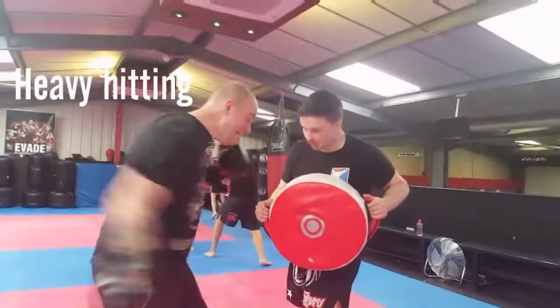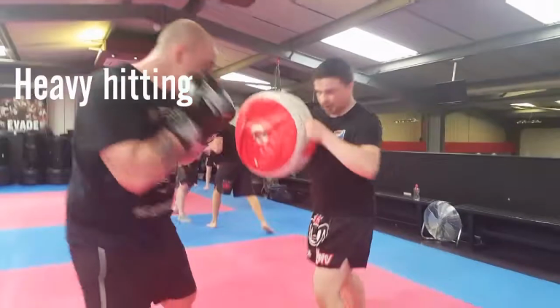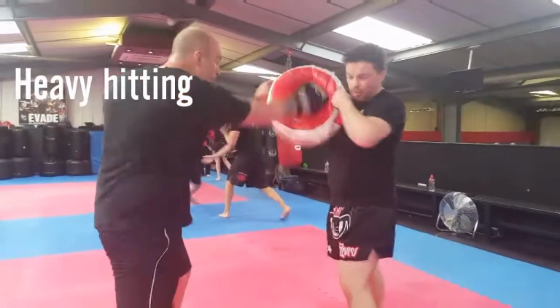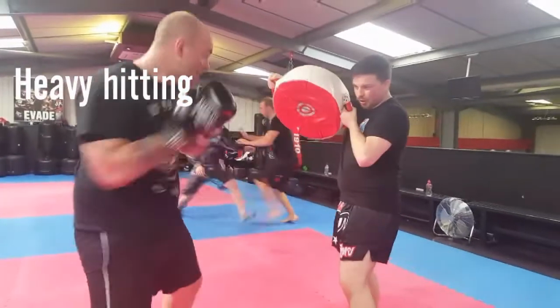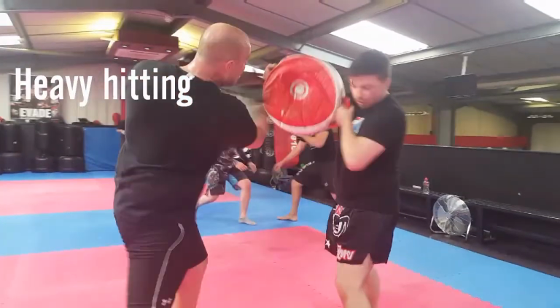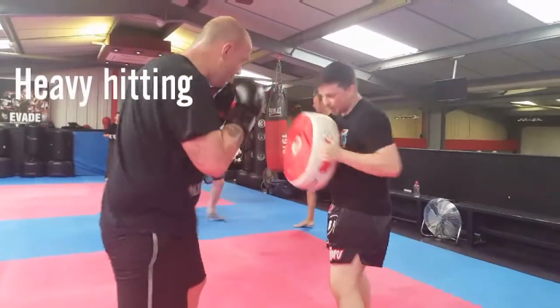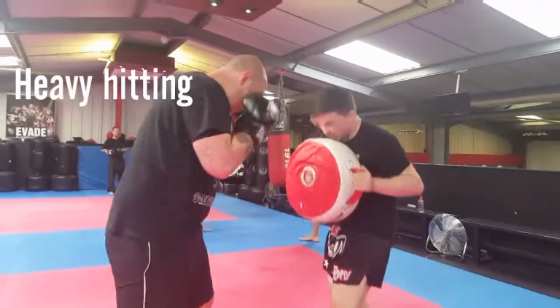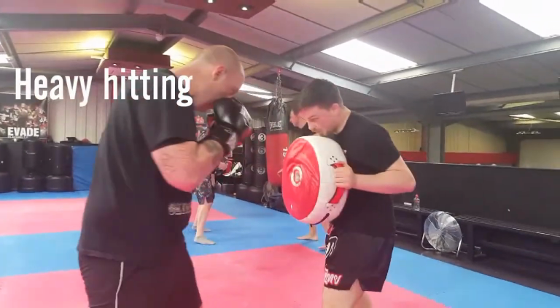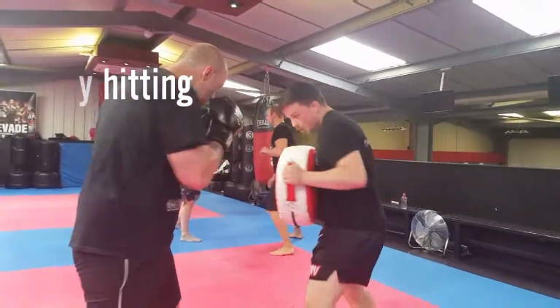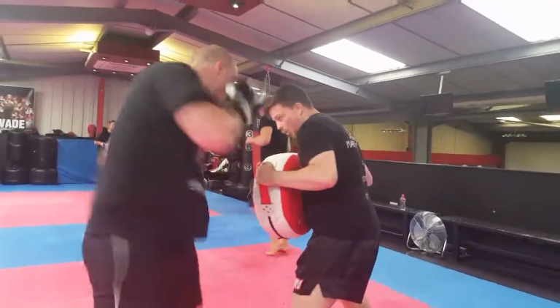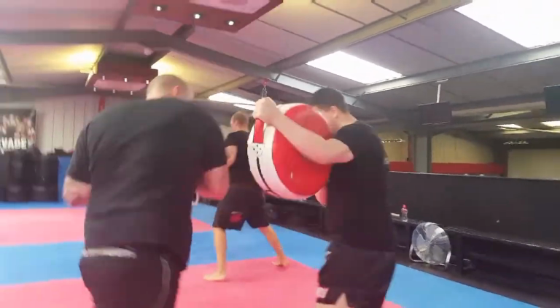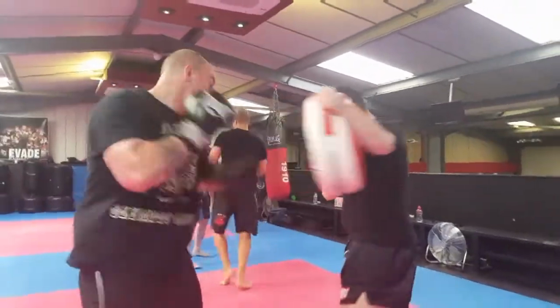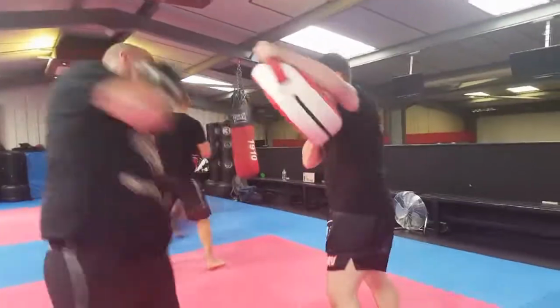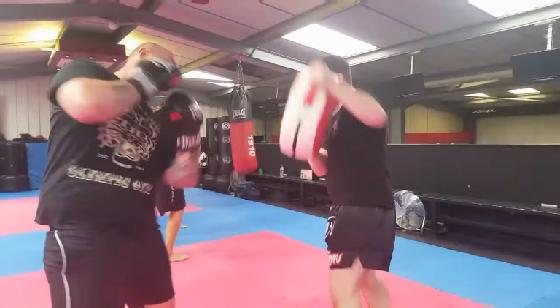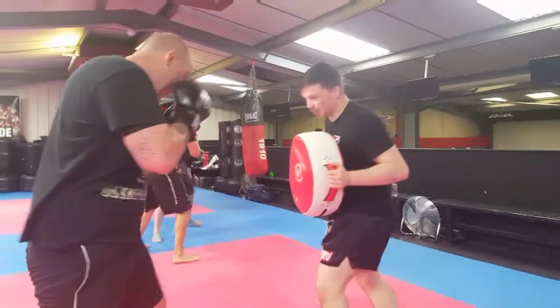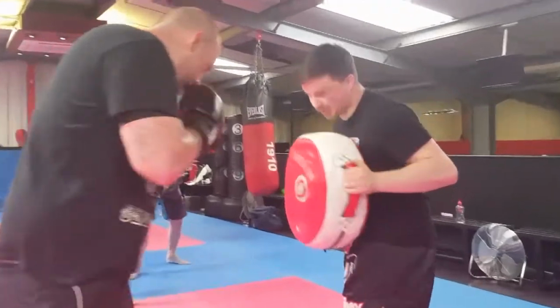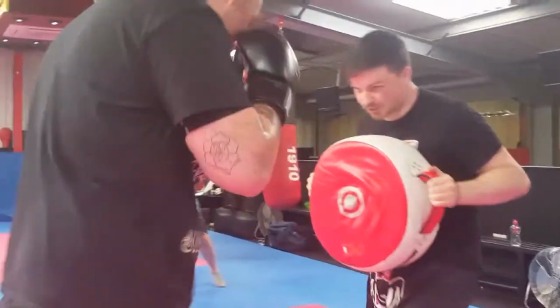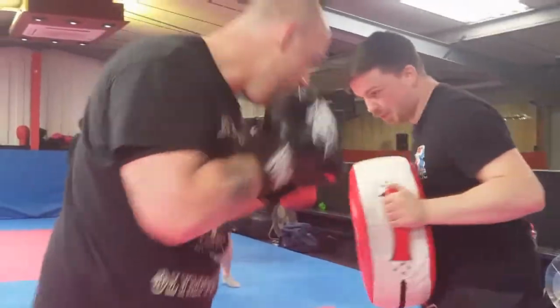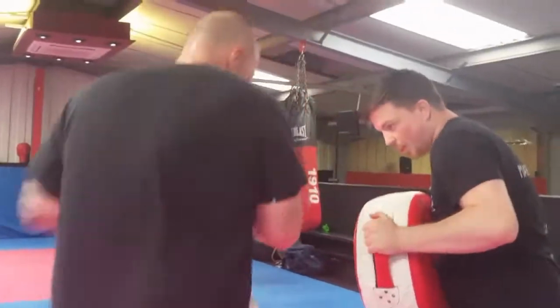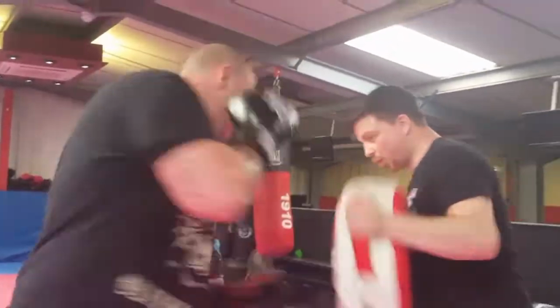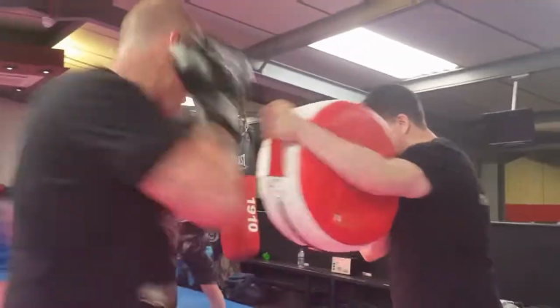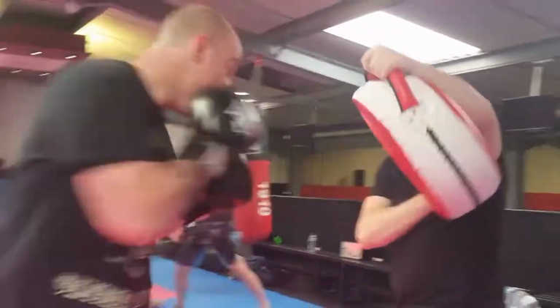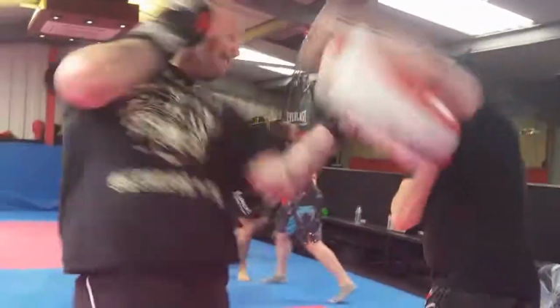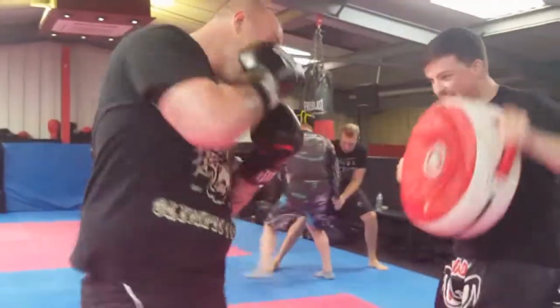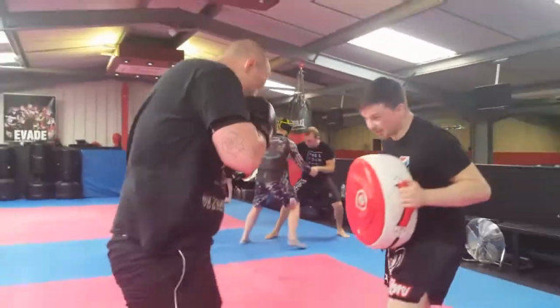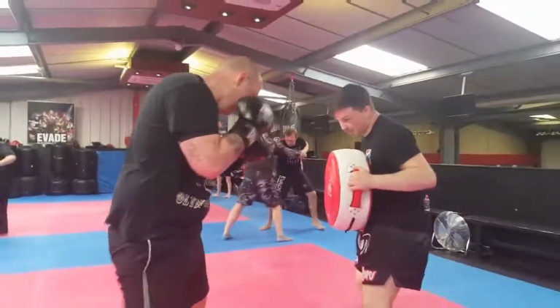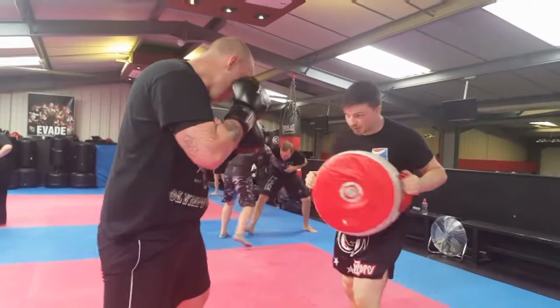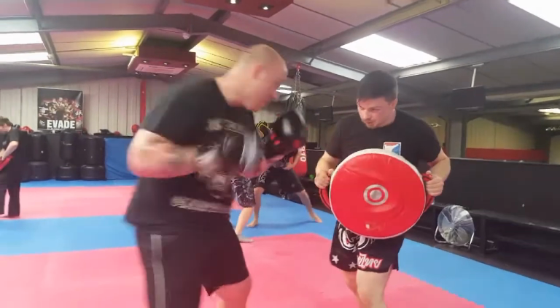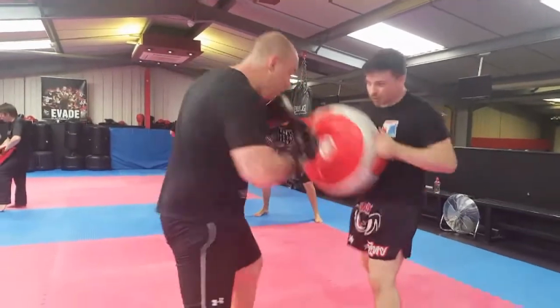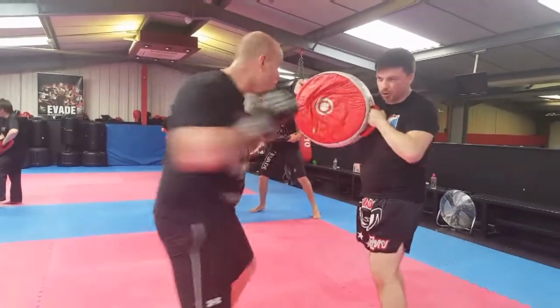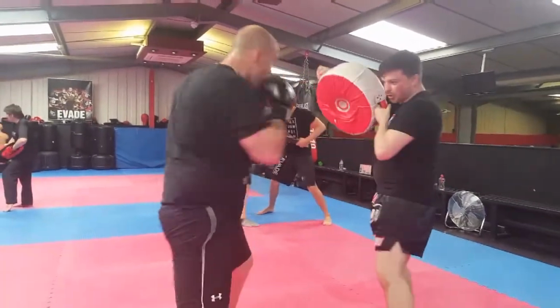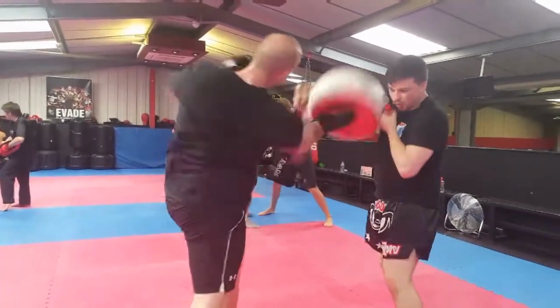Here we're working on the punch shield. Been using this loads recently, I'm loving it. You can really dig your punches in. Boxing at heavyweight, Ben's got a lot of power behind his shots. It's always nice to have the extra protection, especially when he's hitting me in the body.